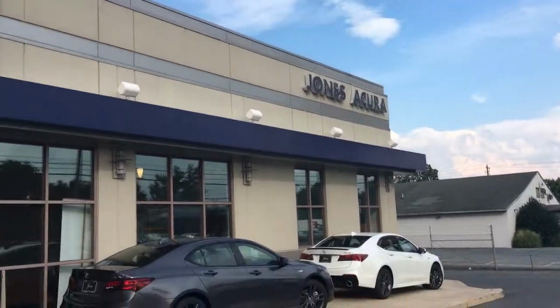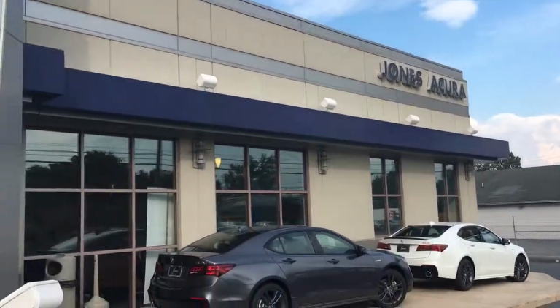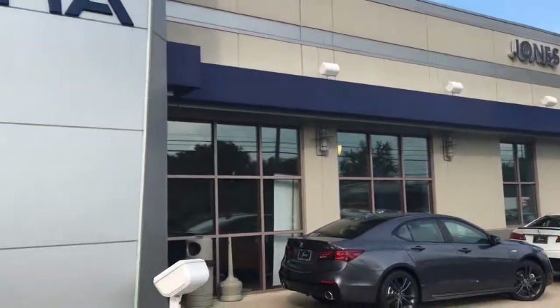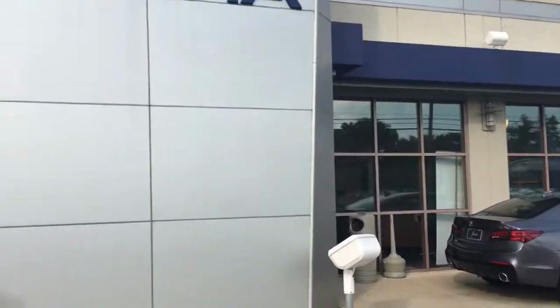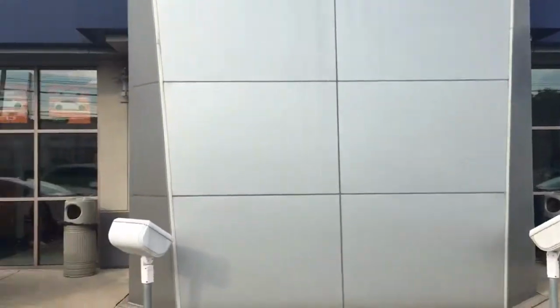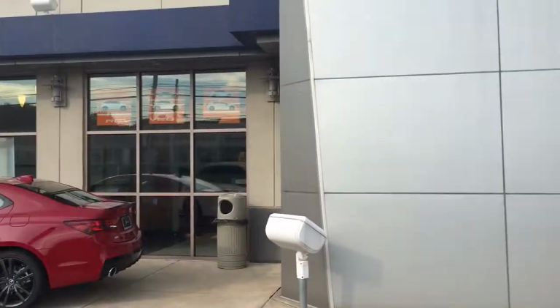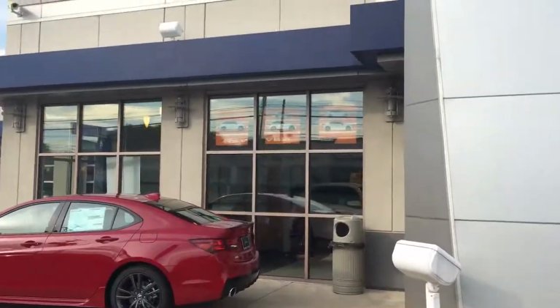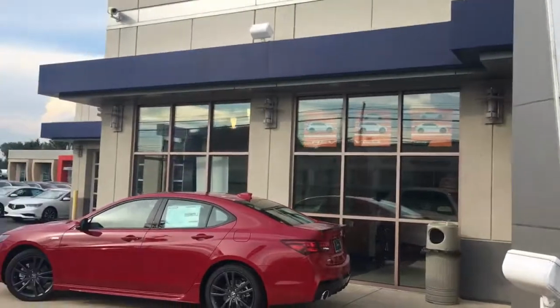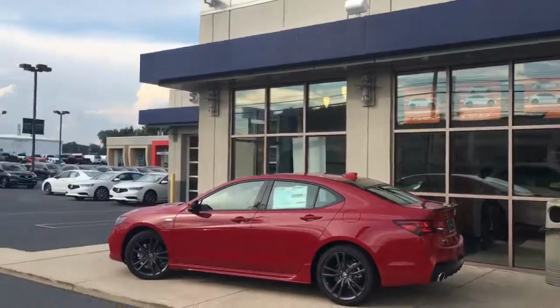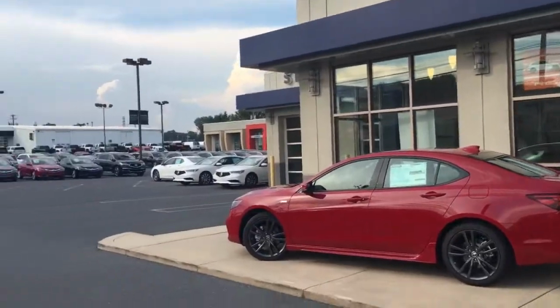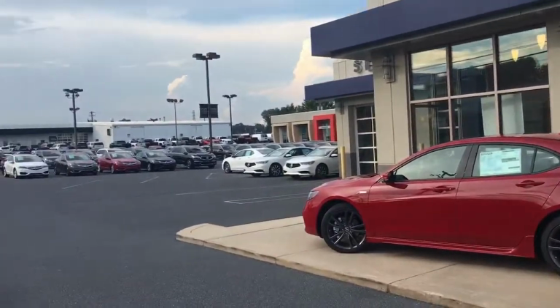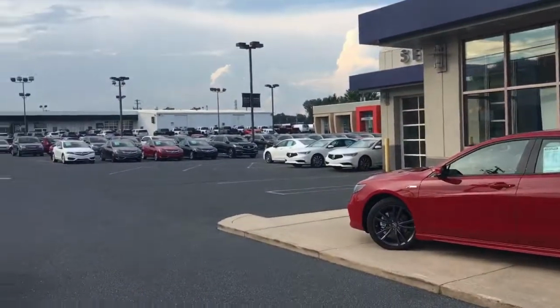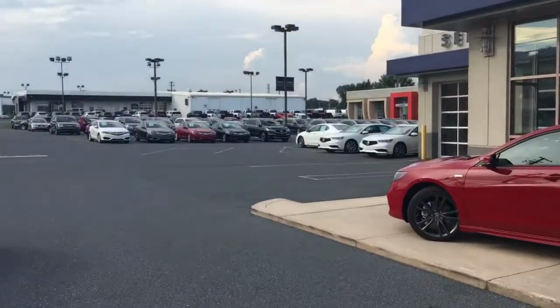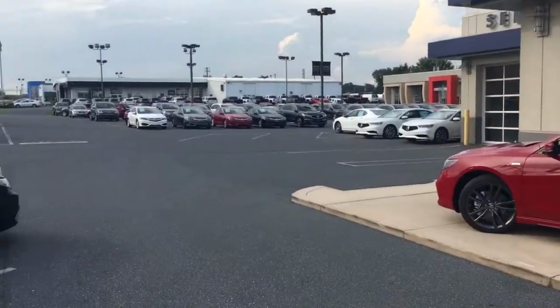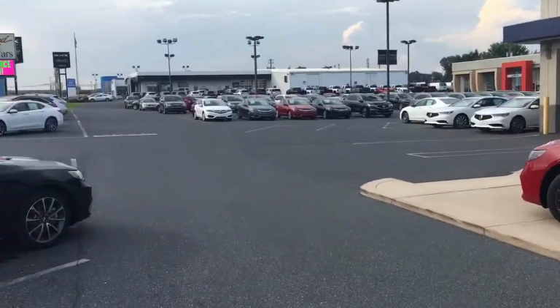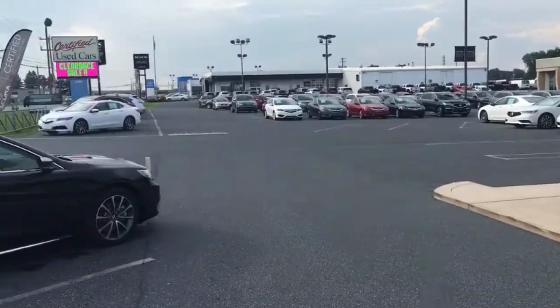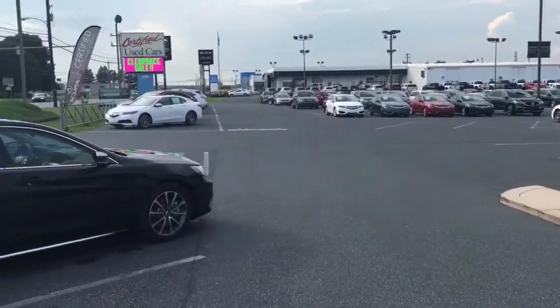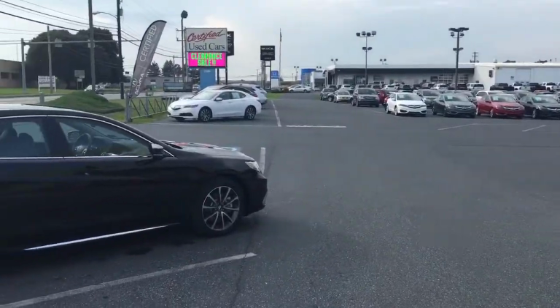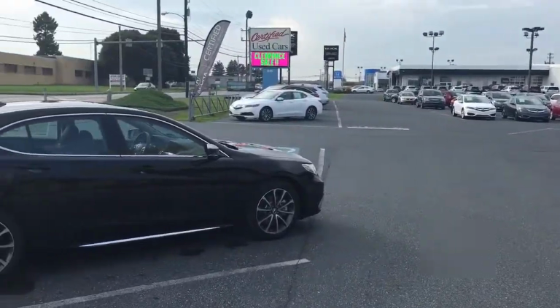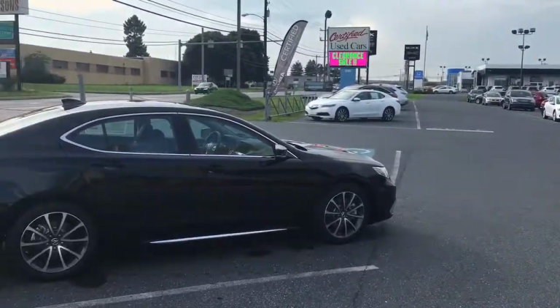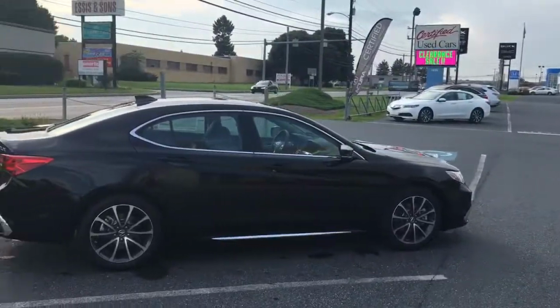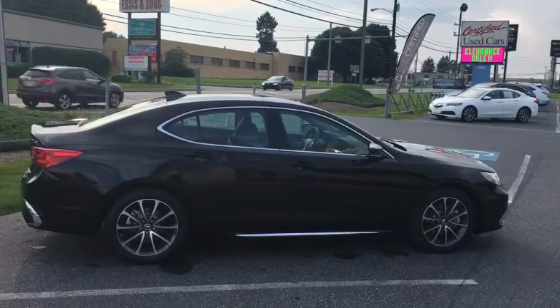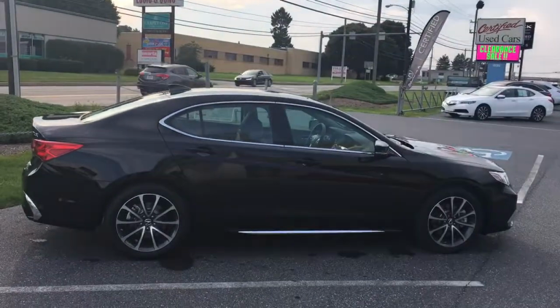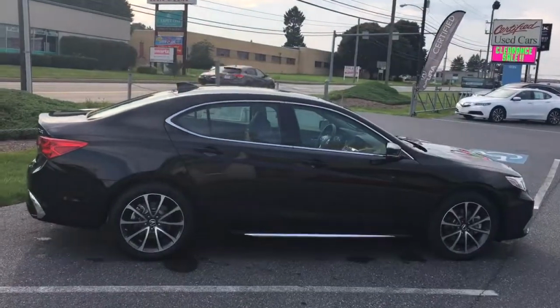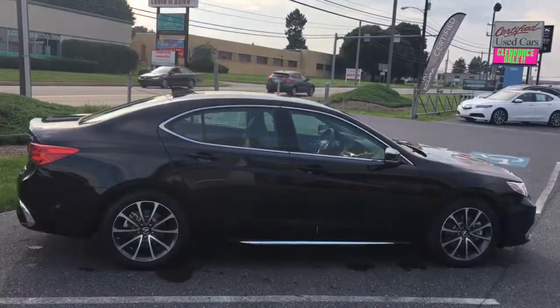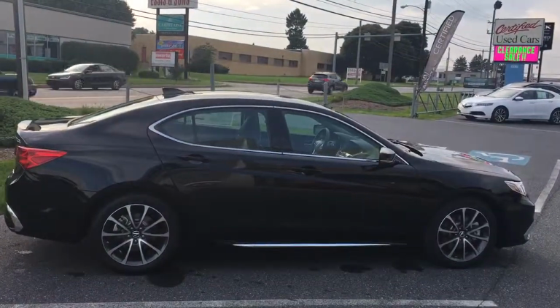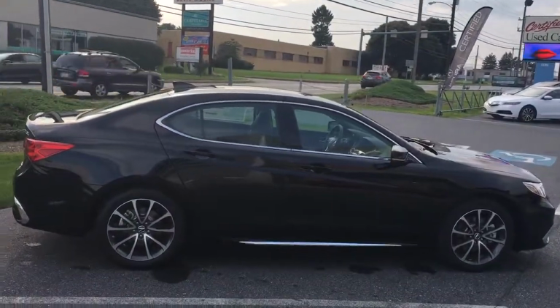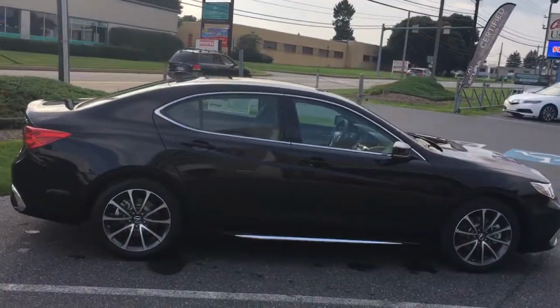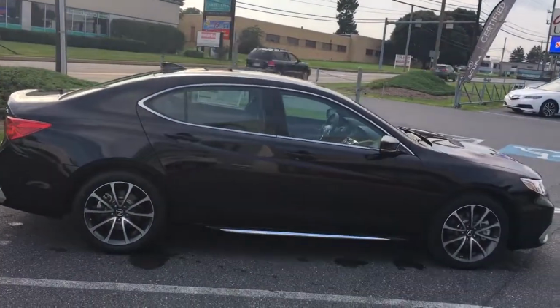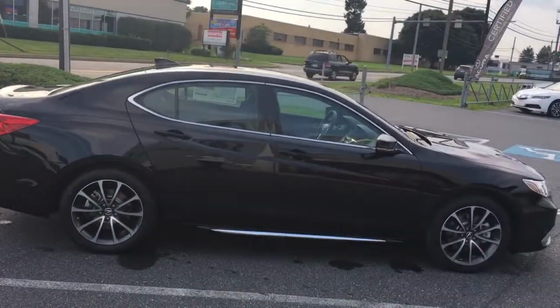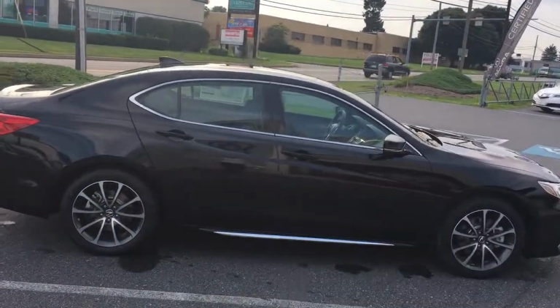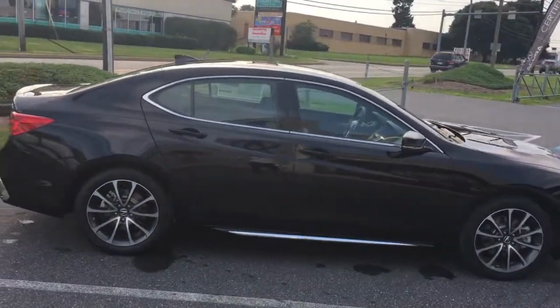How you doing? This is Jason Ness from Jones Acura. I wanted to give you a quick video walk-around of the 2018 Acura TLX that you inquired about.